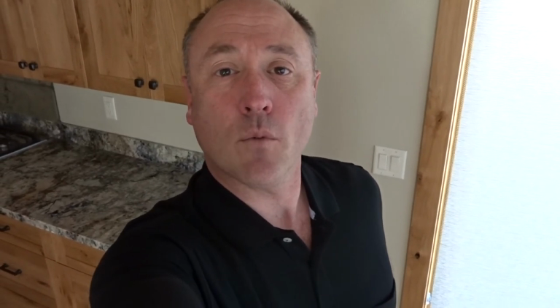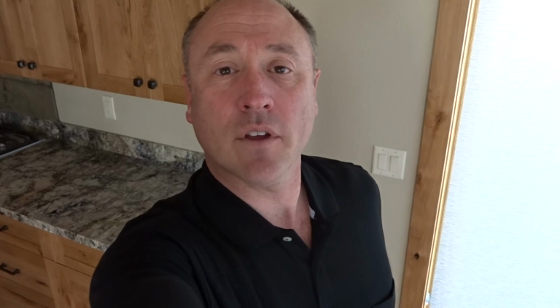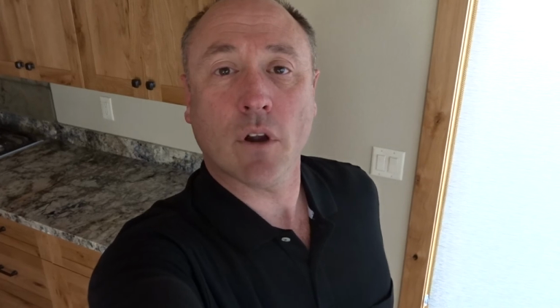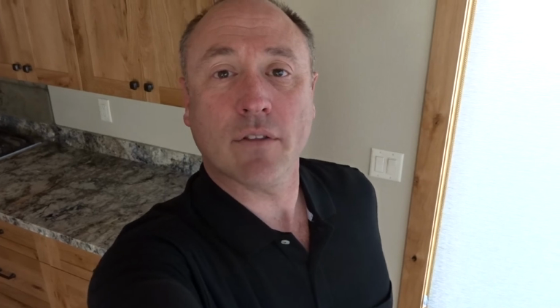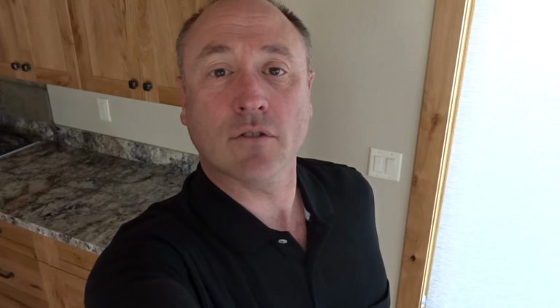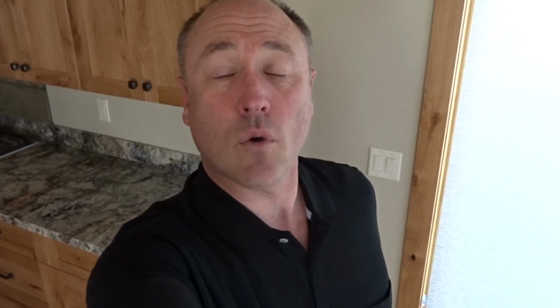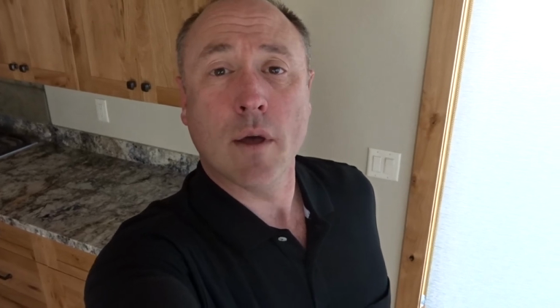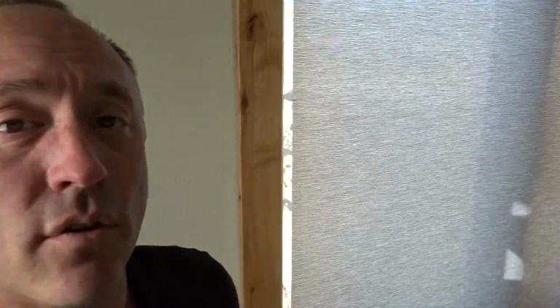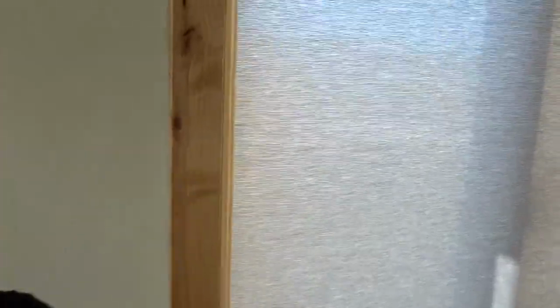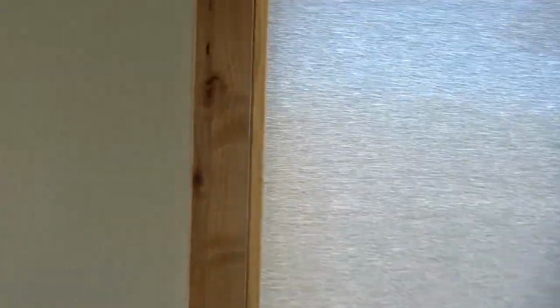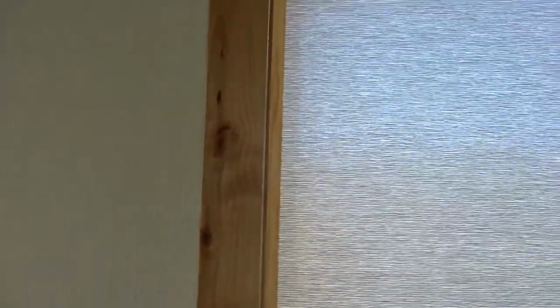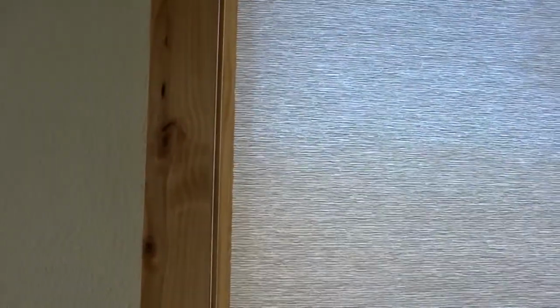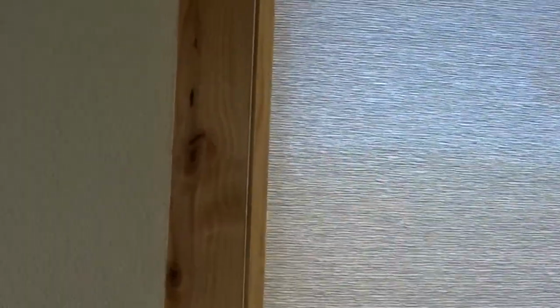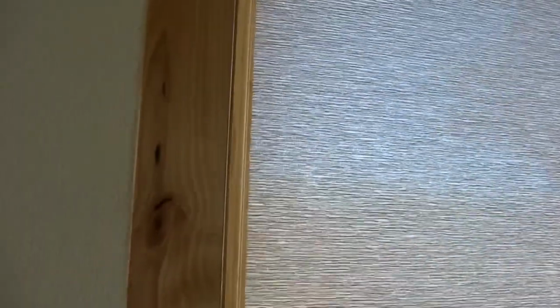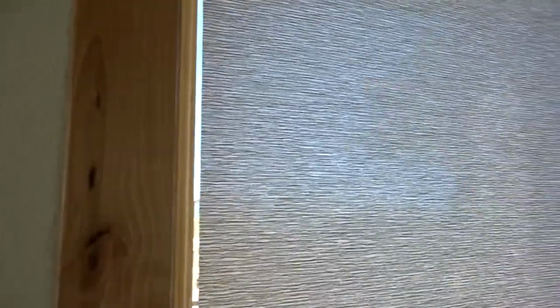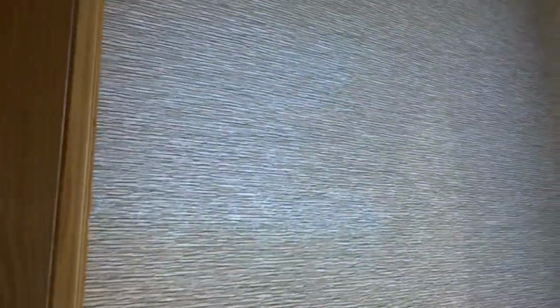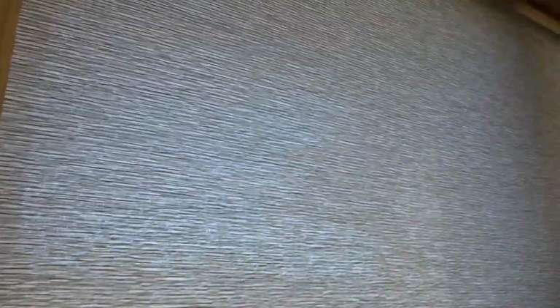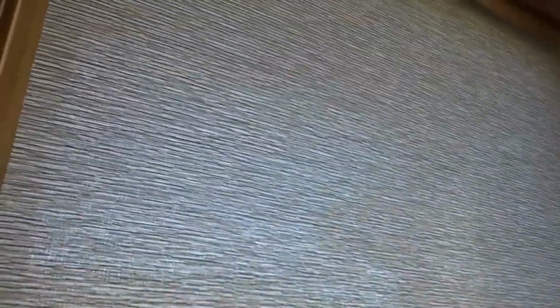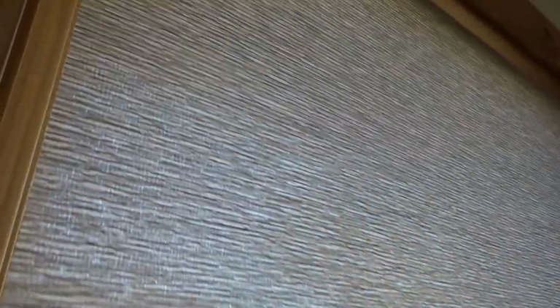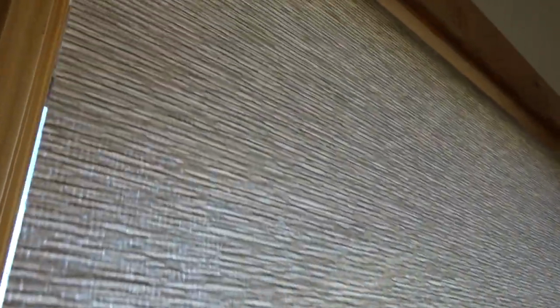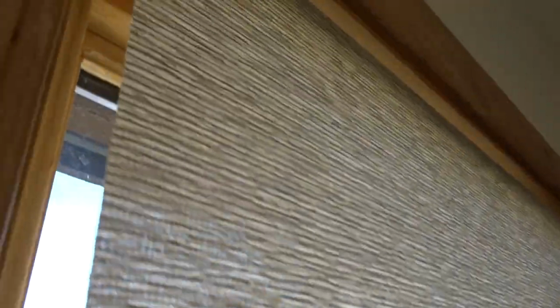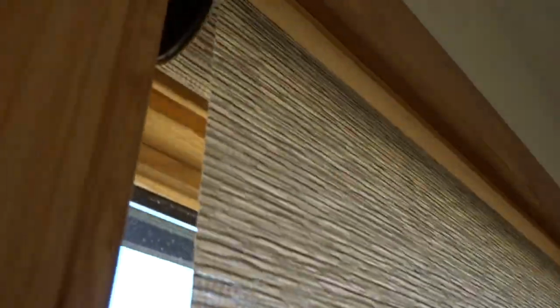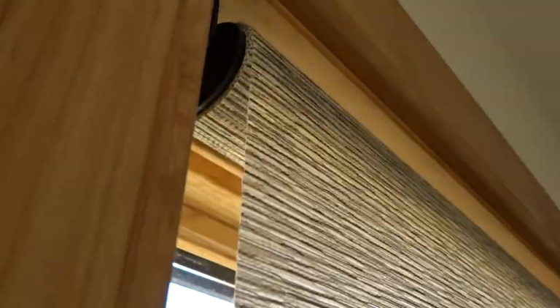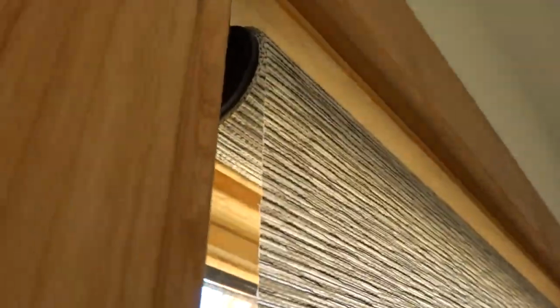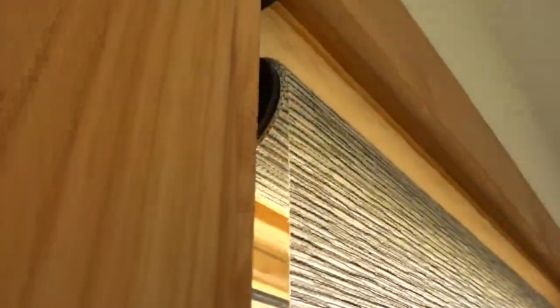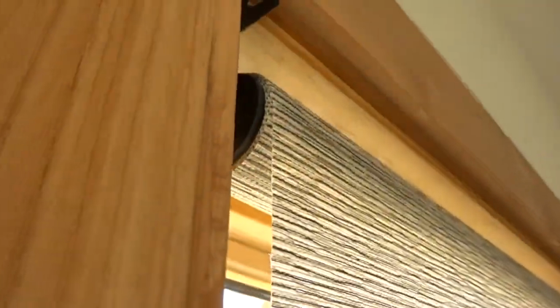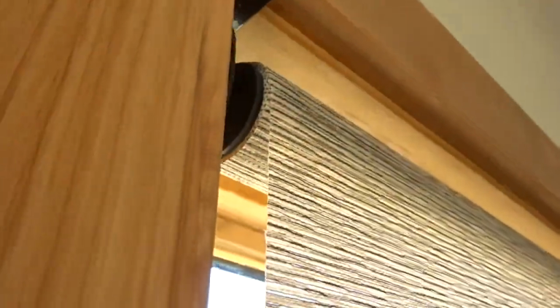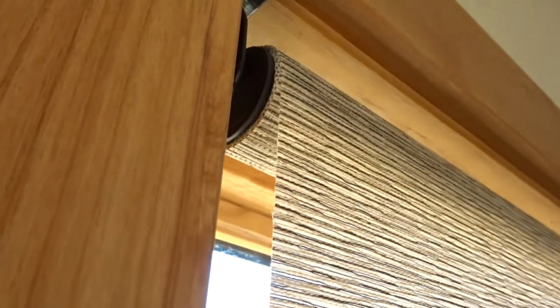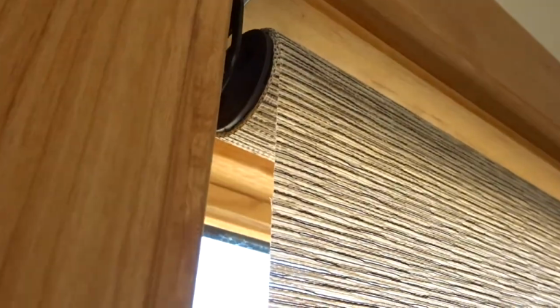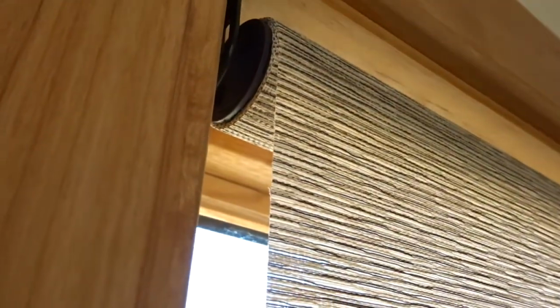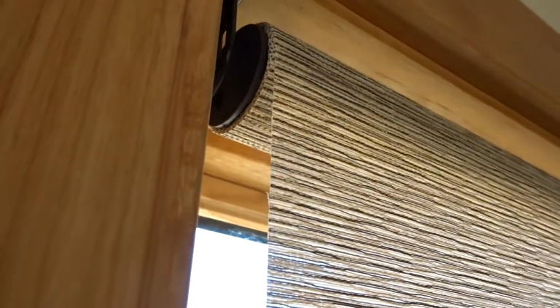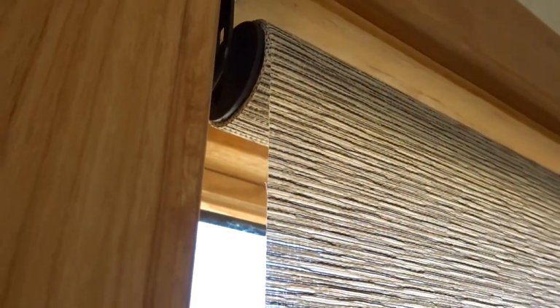One of the things we want to look at is the roll. On this home we did what is called a reverse roll, or a front roll. You can see that the material, instead of coming down the back of the roll, is coming down the front.